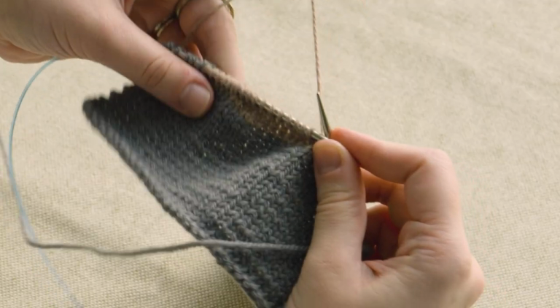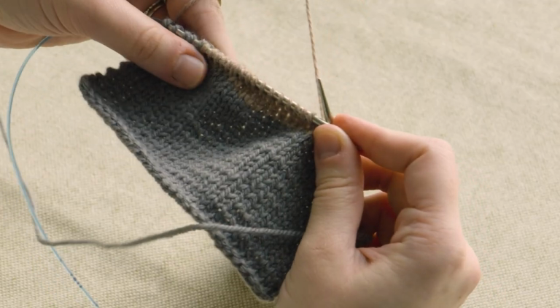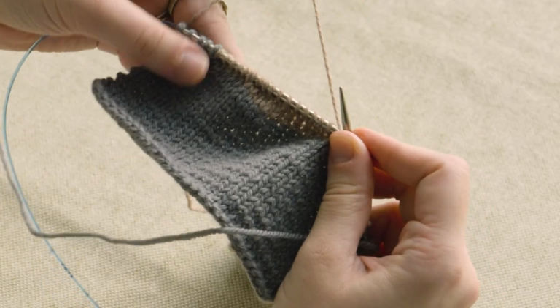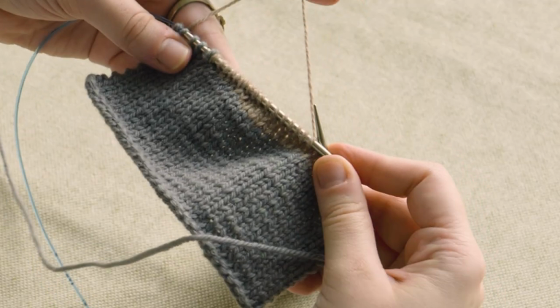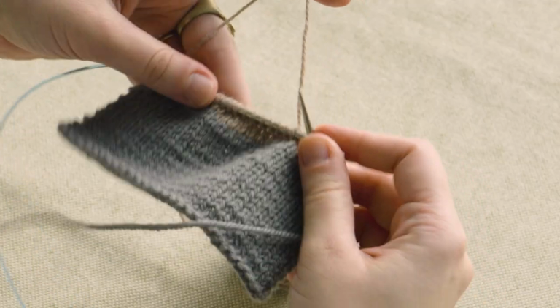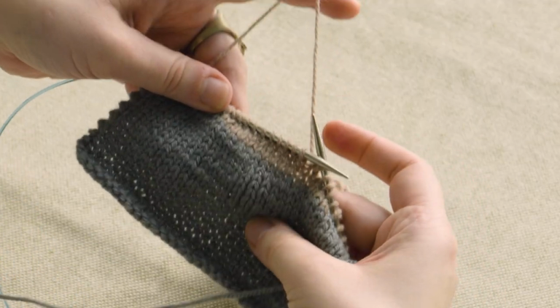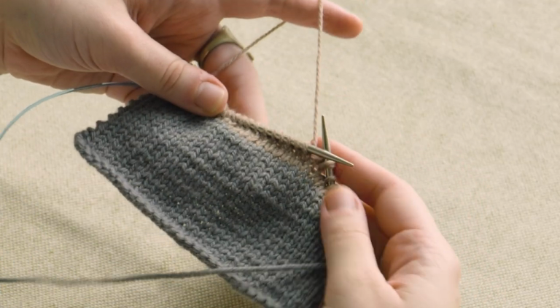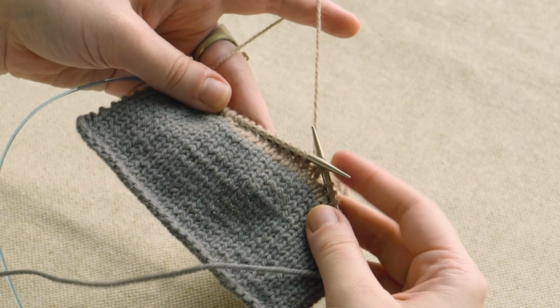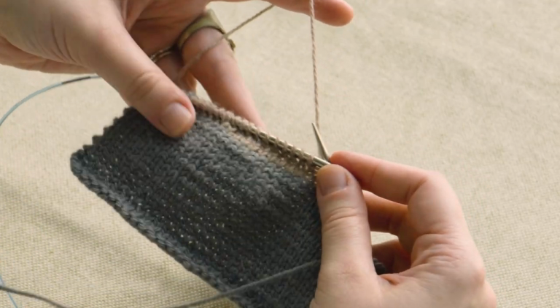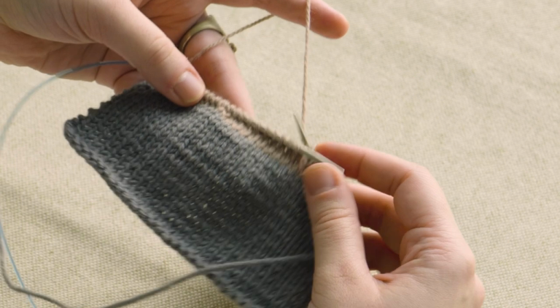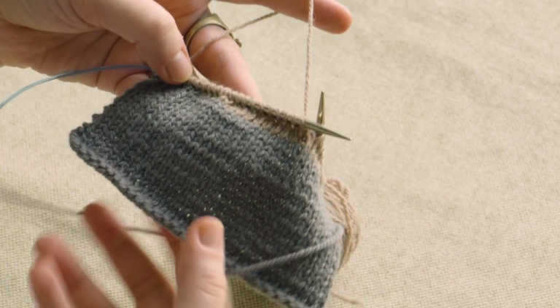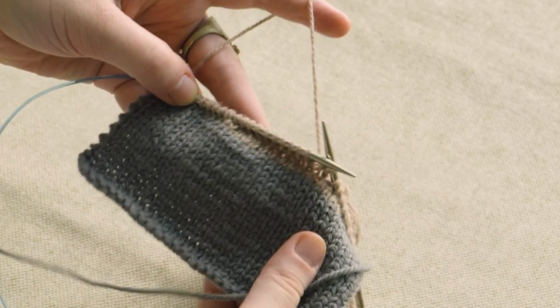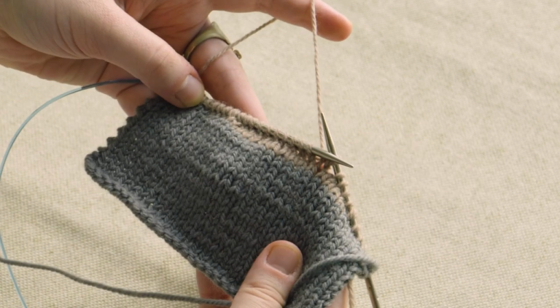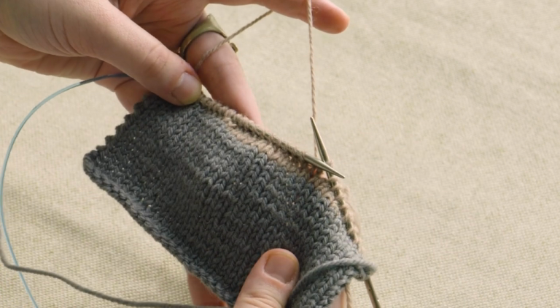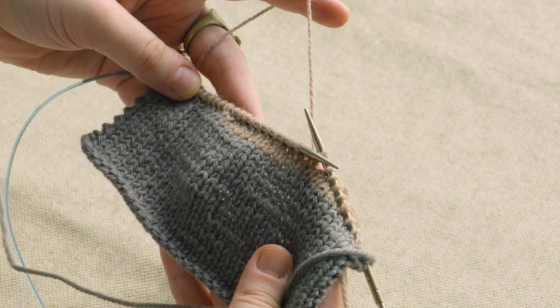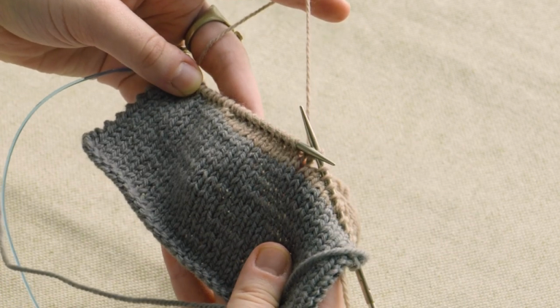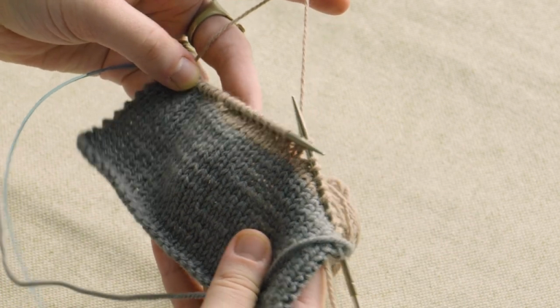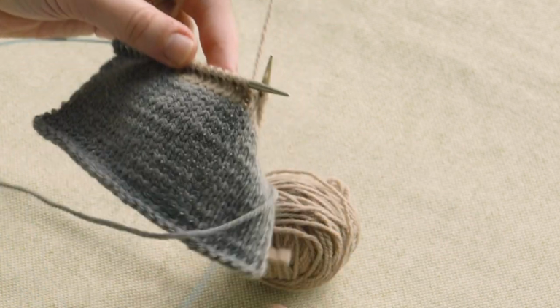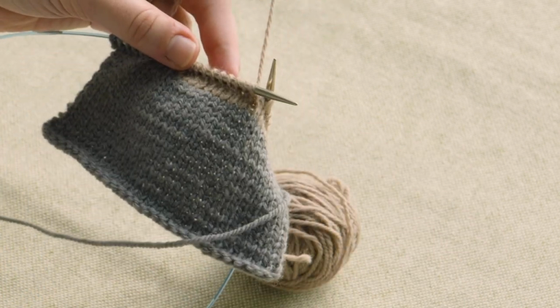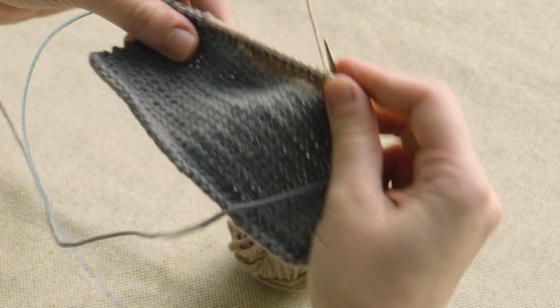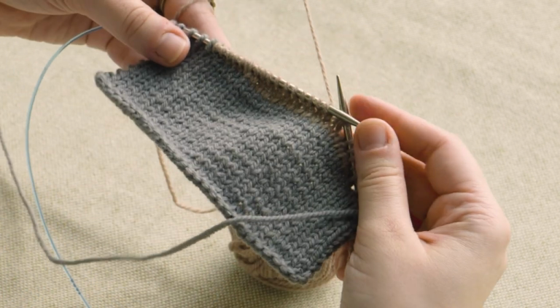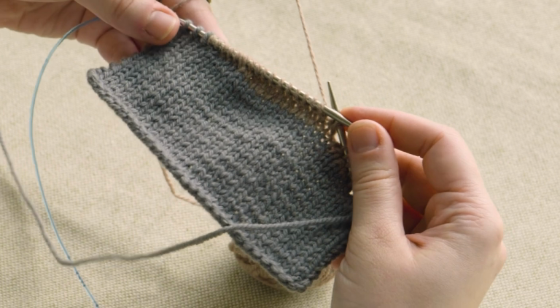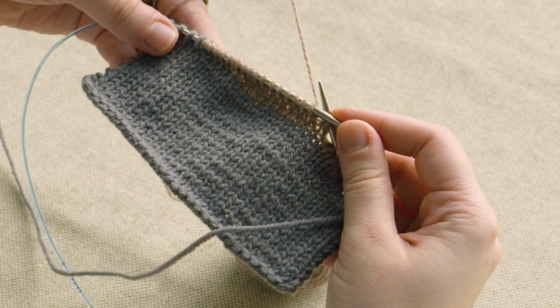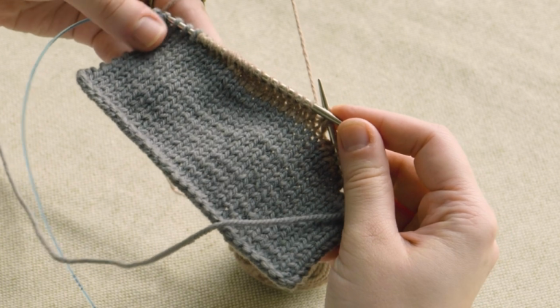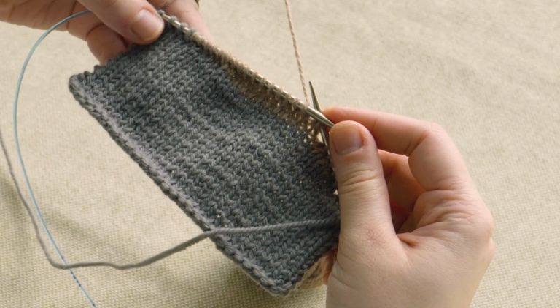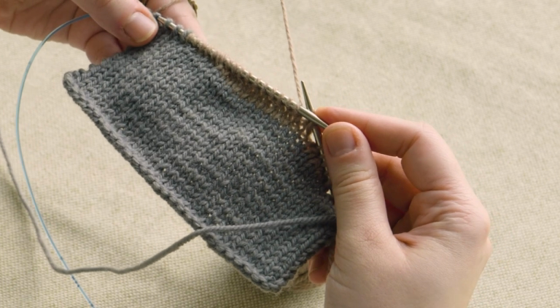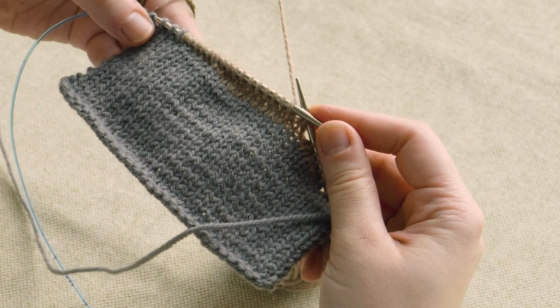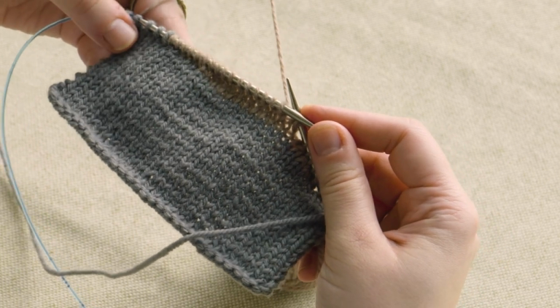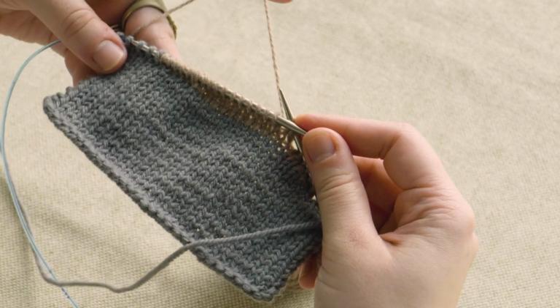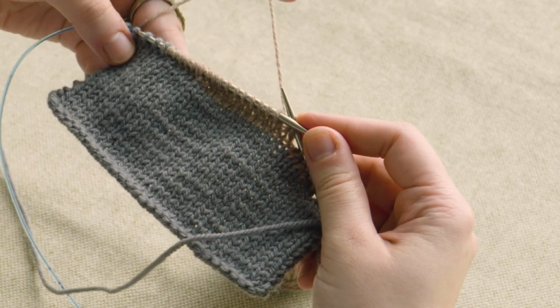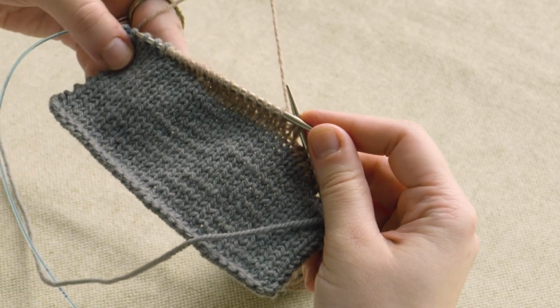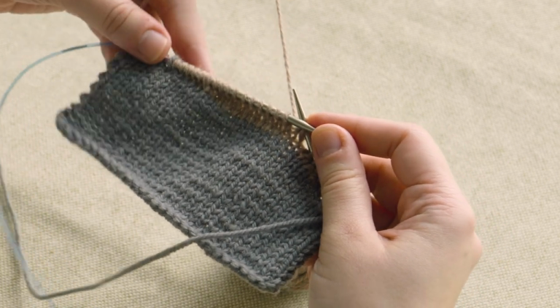And now you can see some fabric building up already with more length in the center than the outside where we've worked more rows. And then when it's time to come back and work across the whole row again and resolve the short row turns: